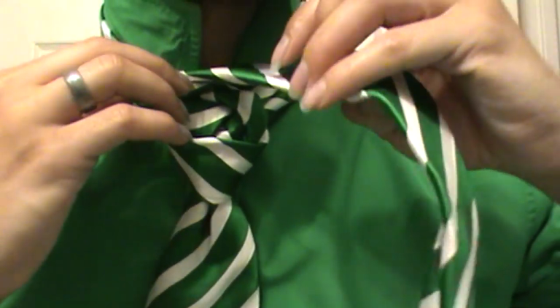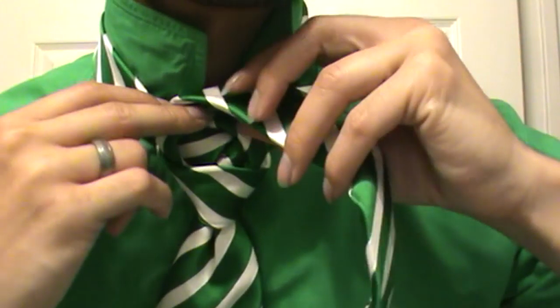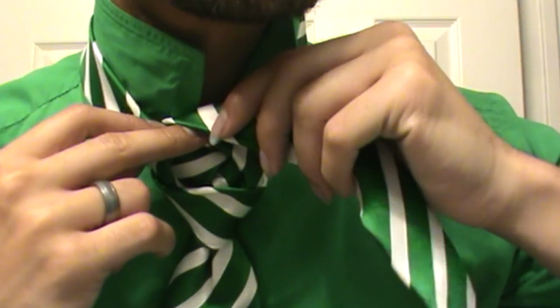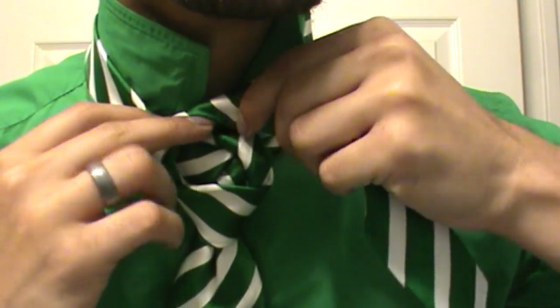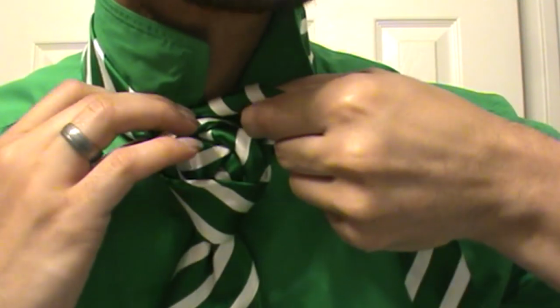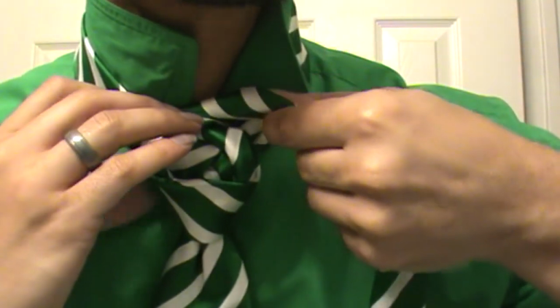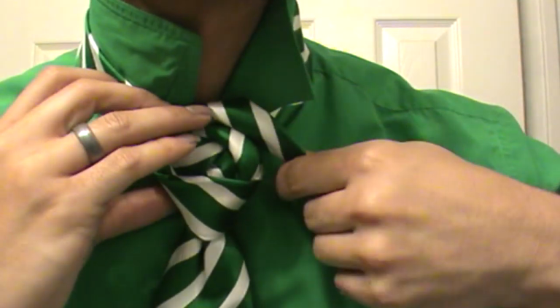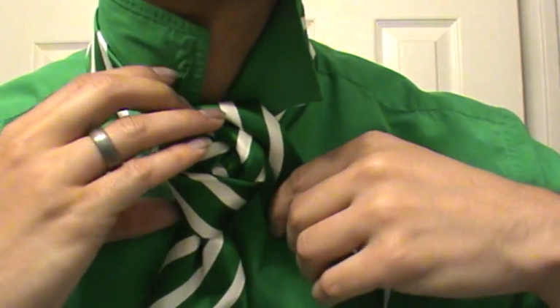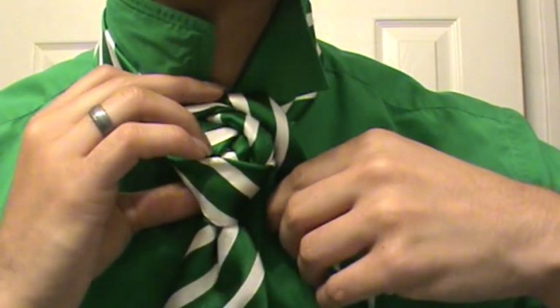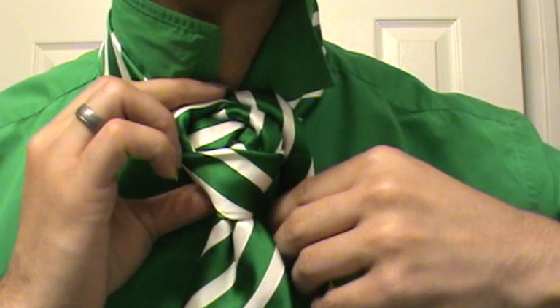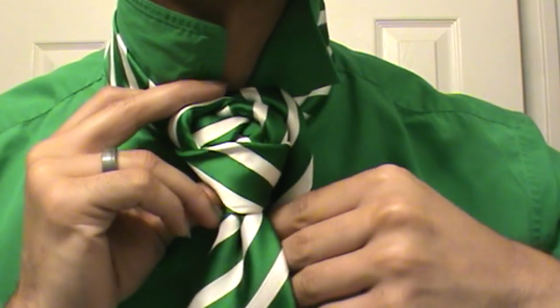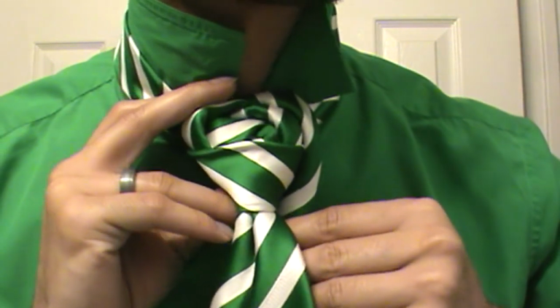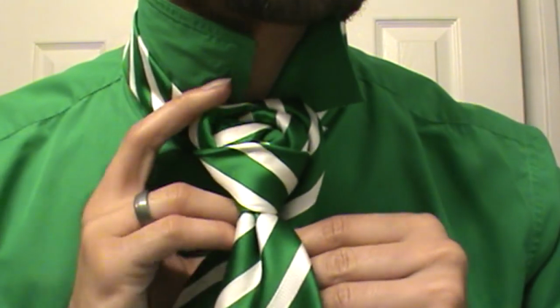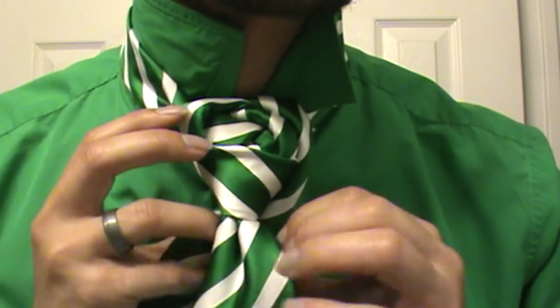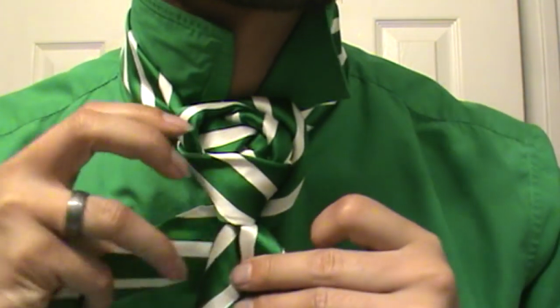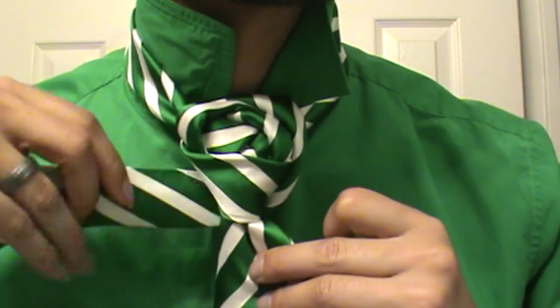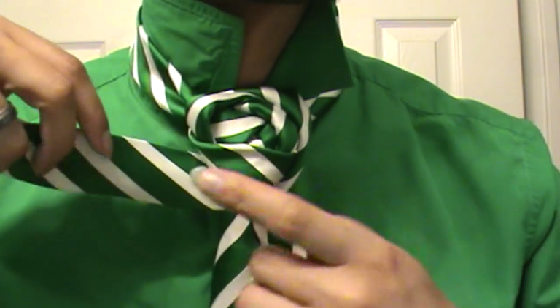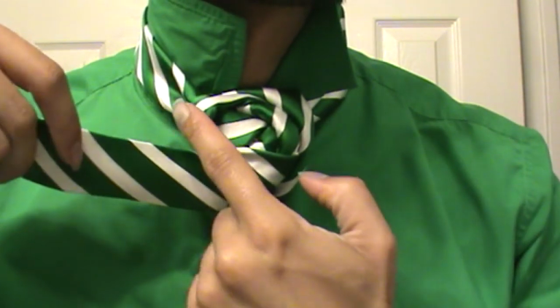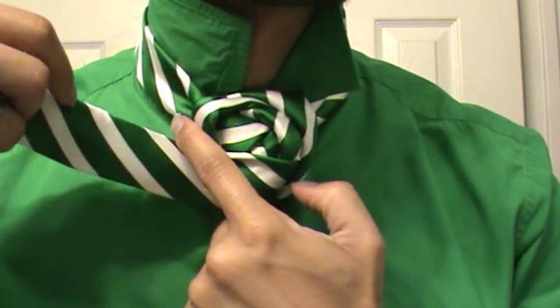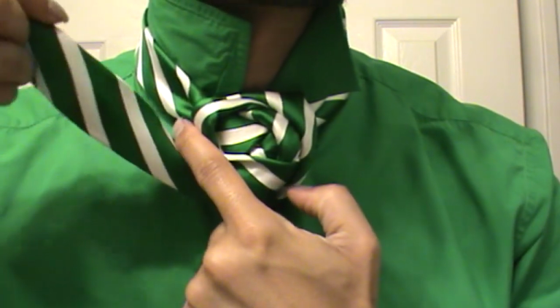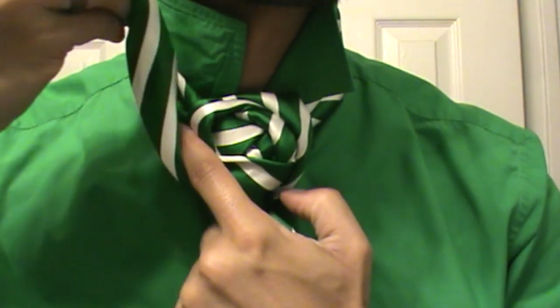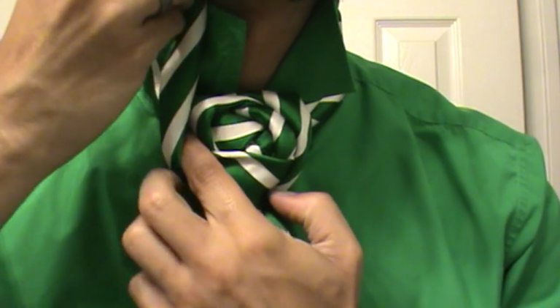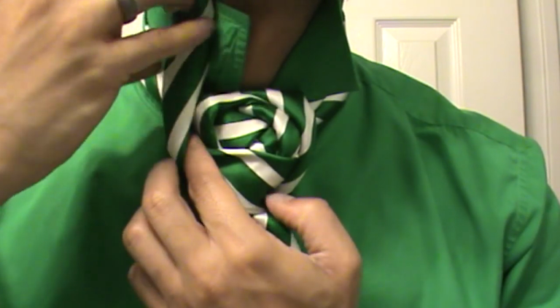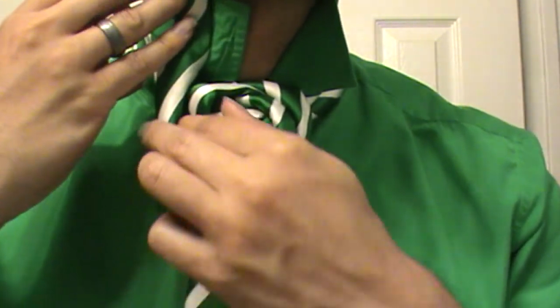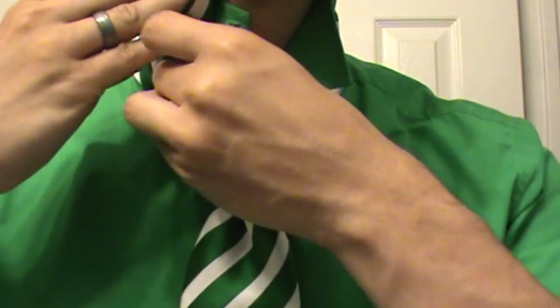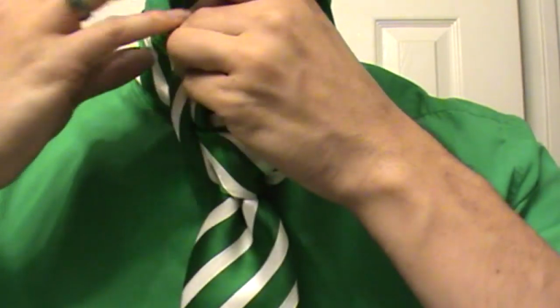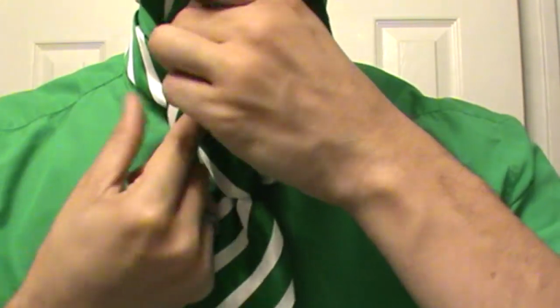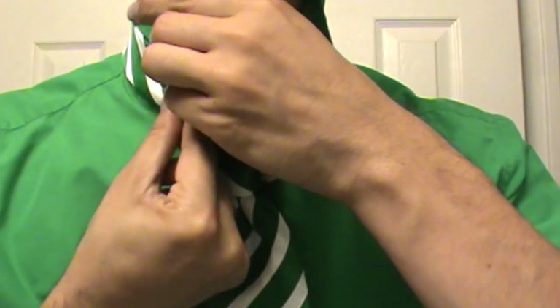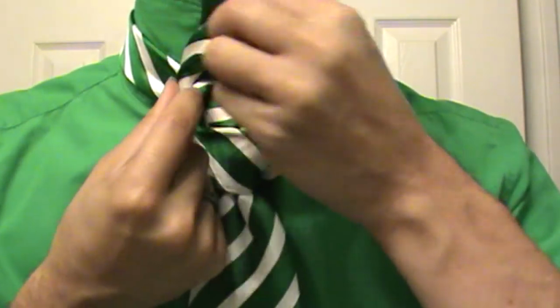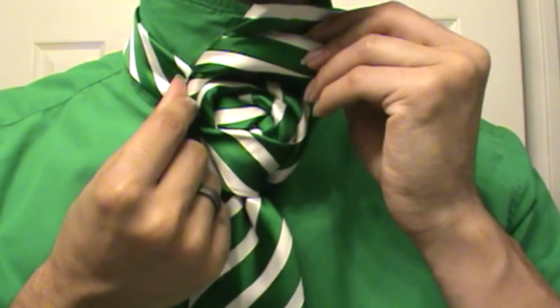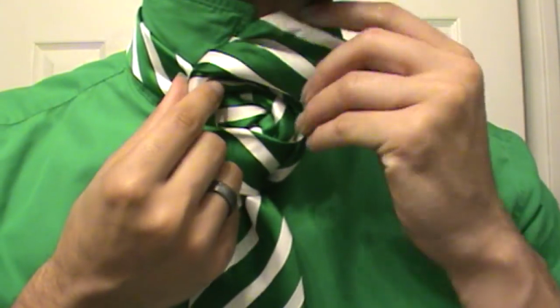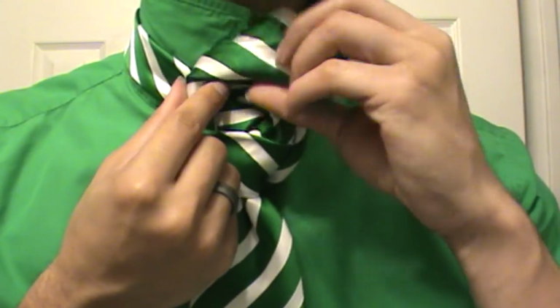And then you're going to take and bend this knot one more time. Bring it around the back. Put your finger there again — it's going to bend that tie. Just like that.